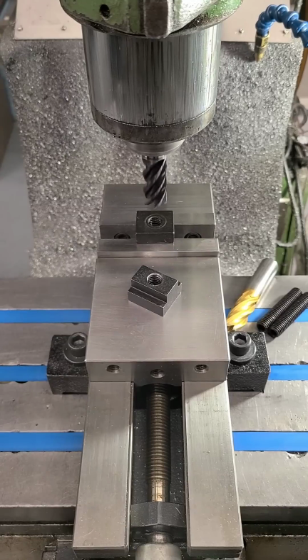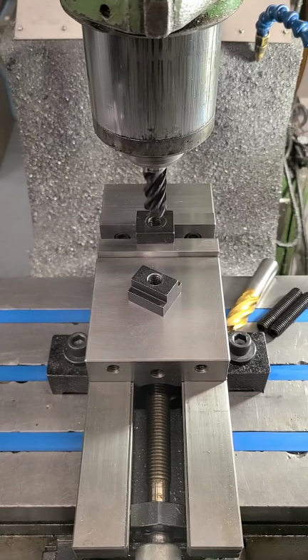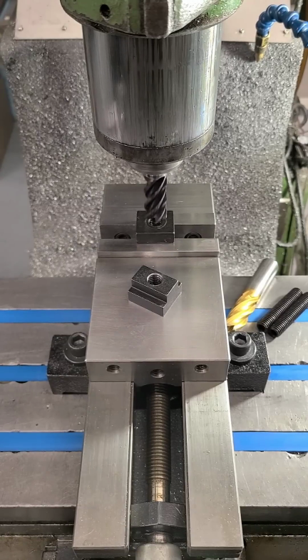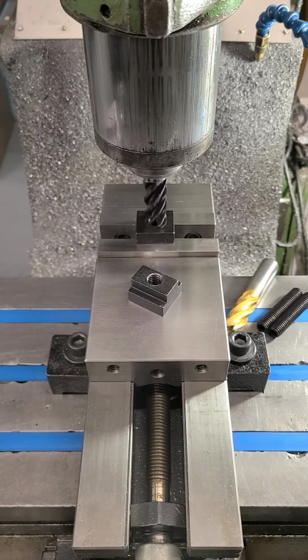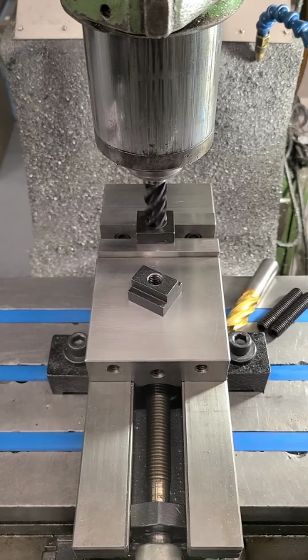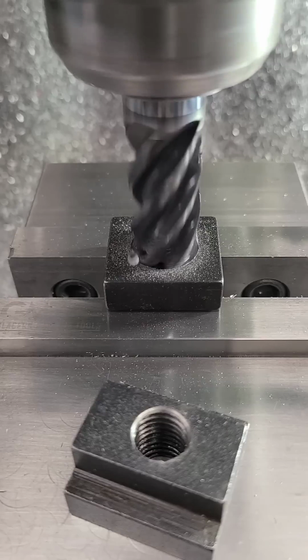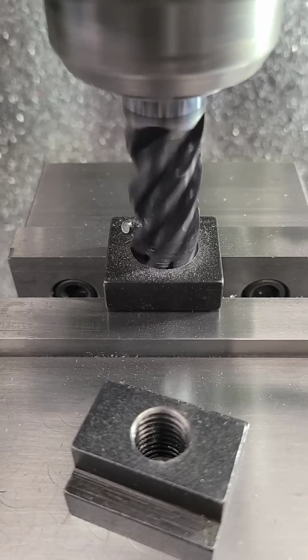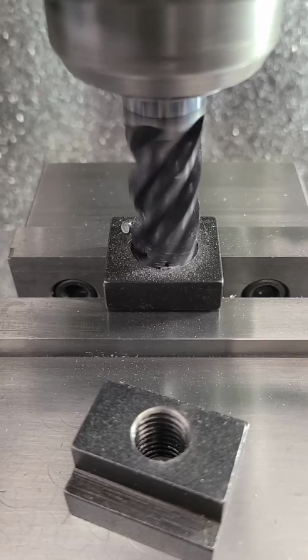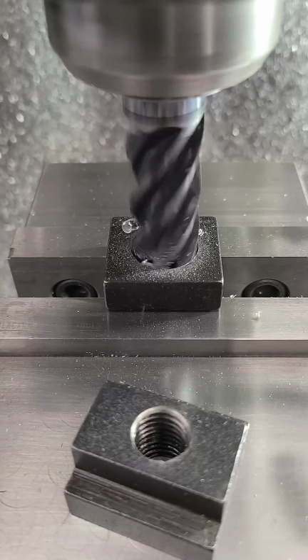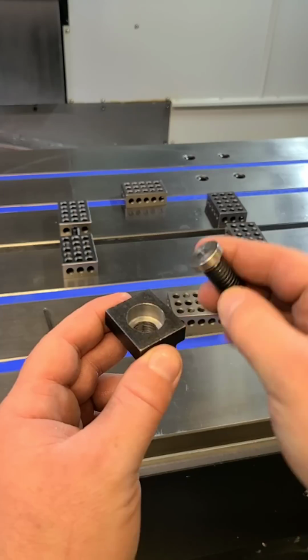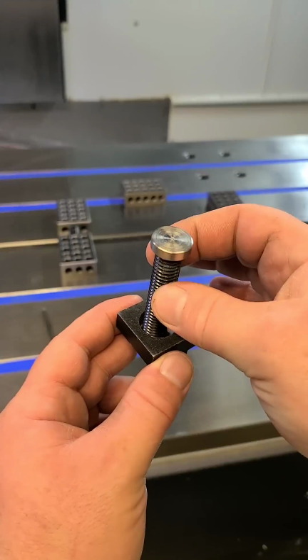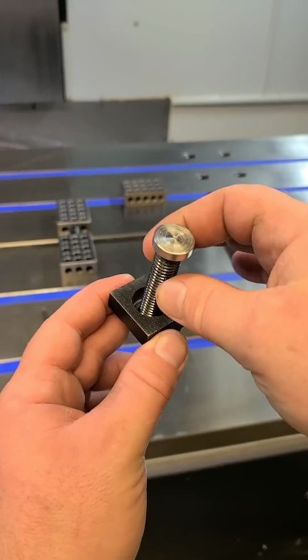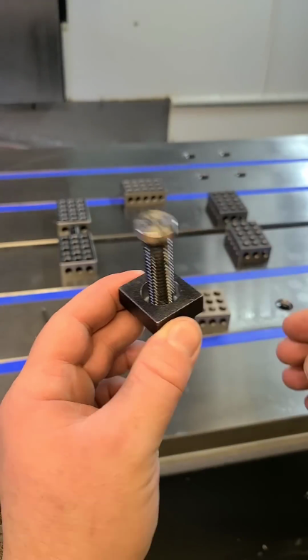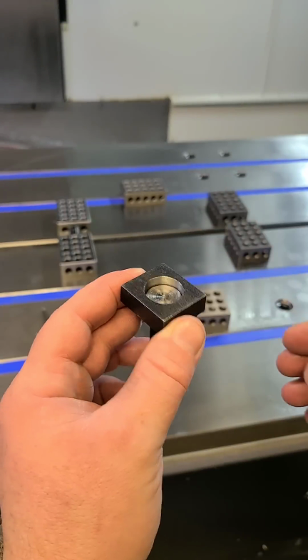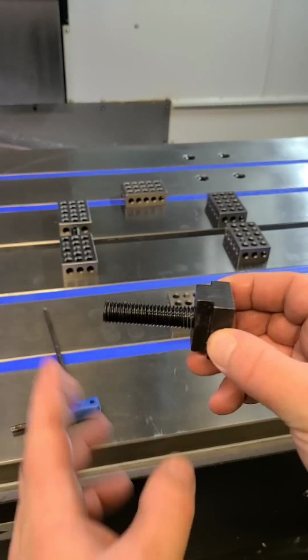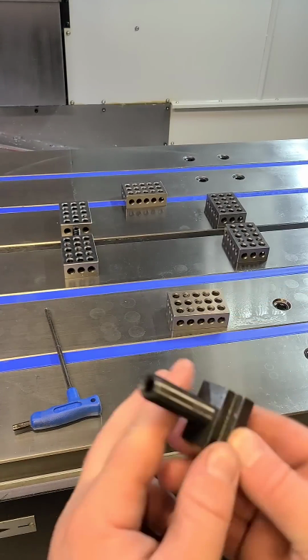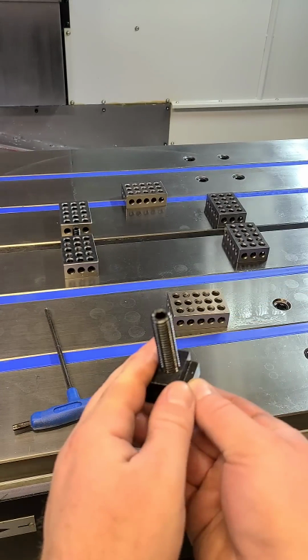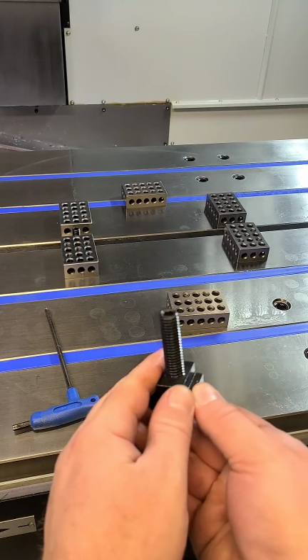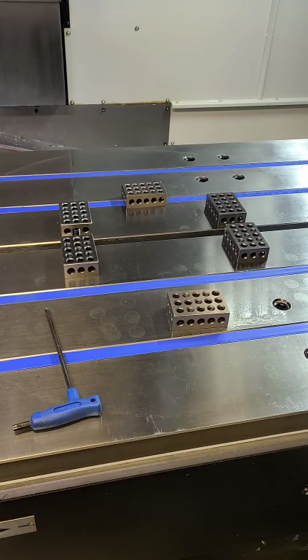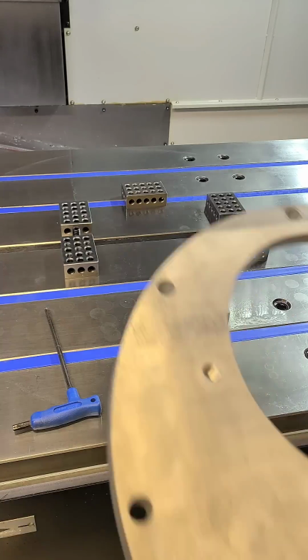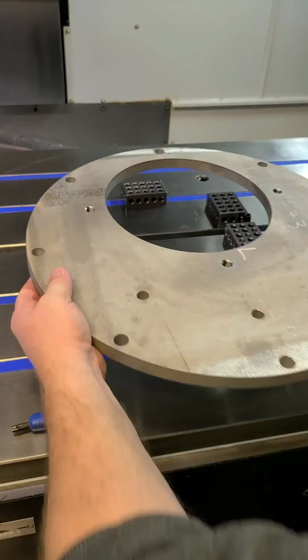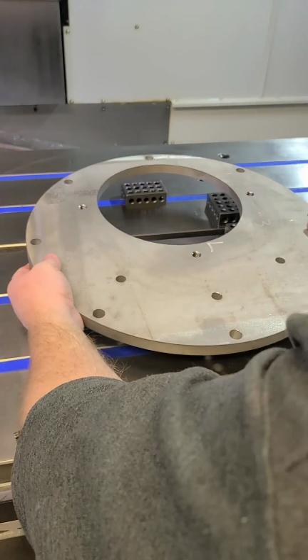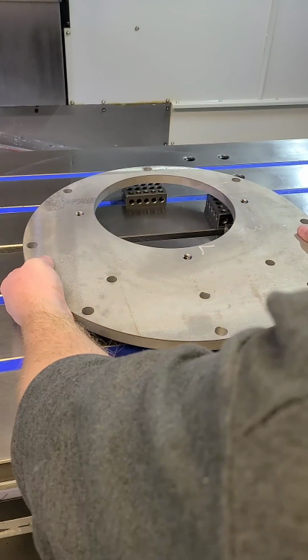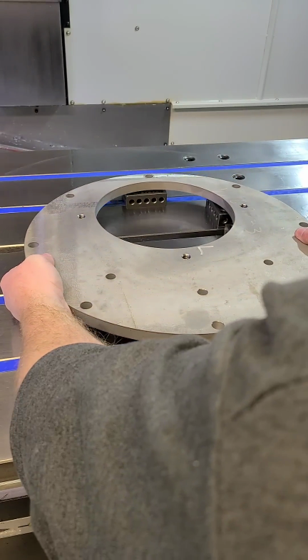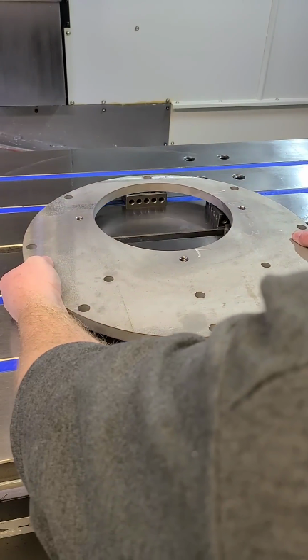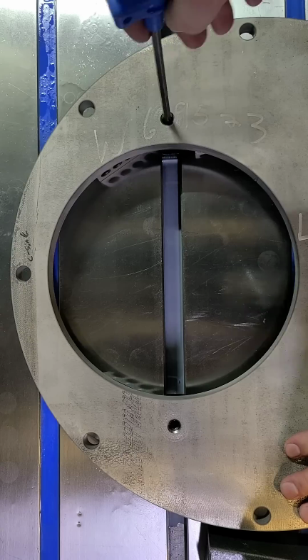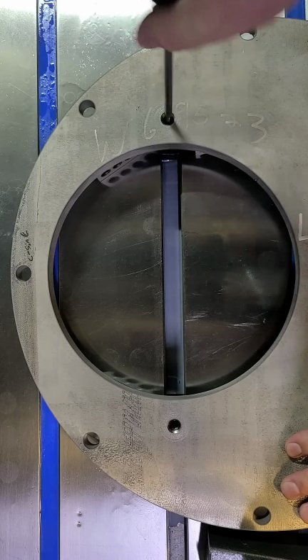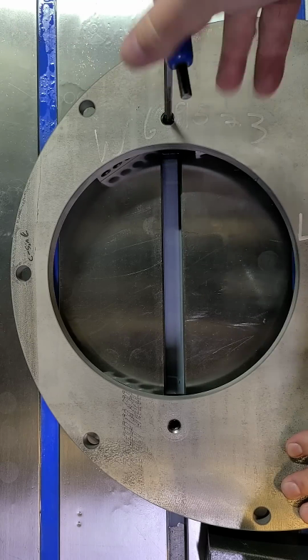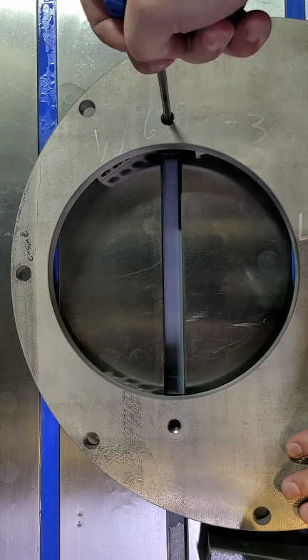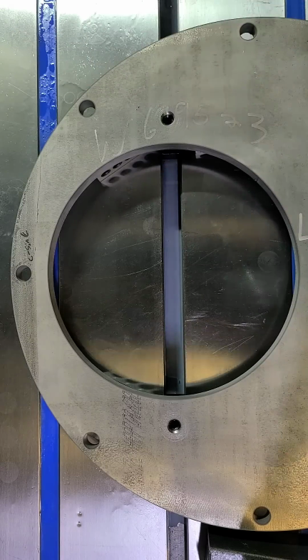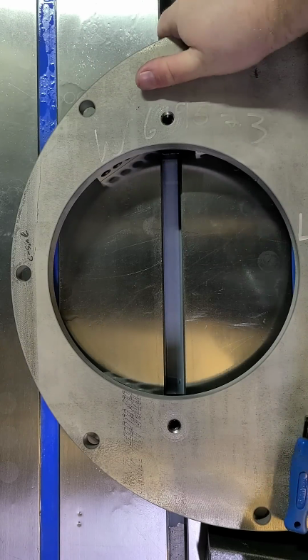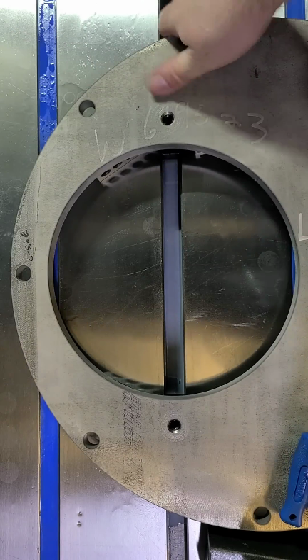Here we're counterboring the bottom of a T-nut for a special purpose. A flange was welded to a set screw to create the assembly that you see here — what we've created is a hidden fastener. This allows the face, OD, and ID to machine all in one go.